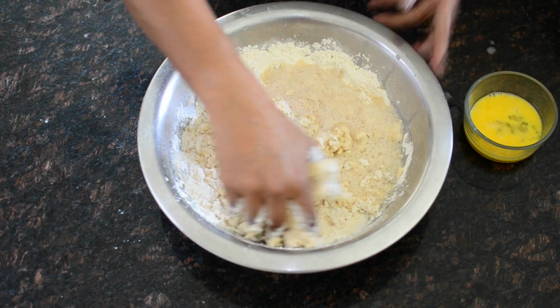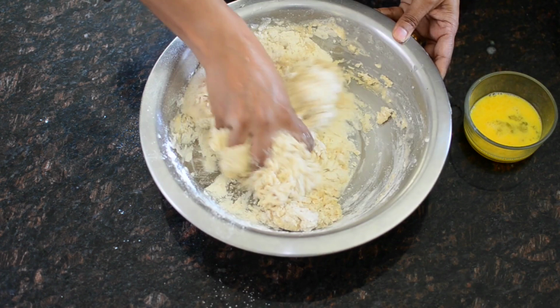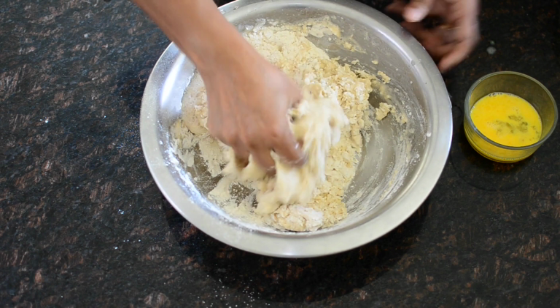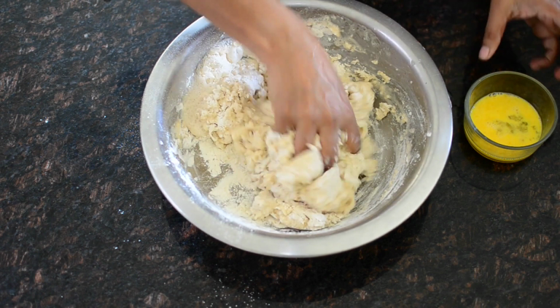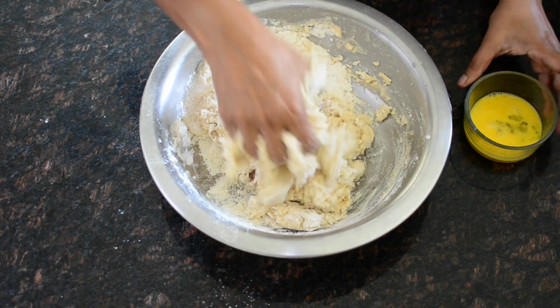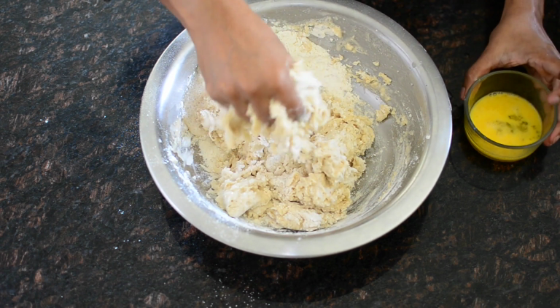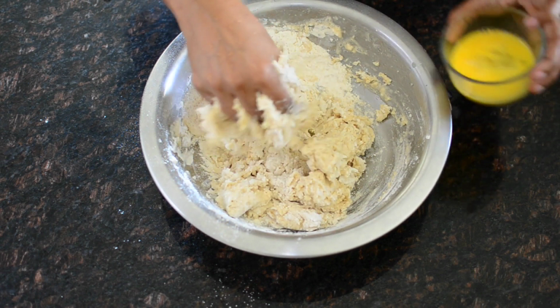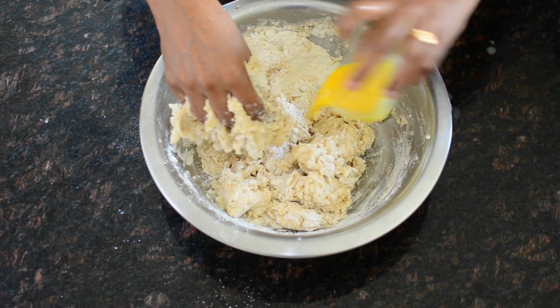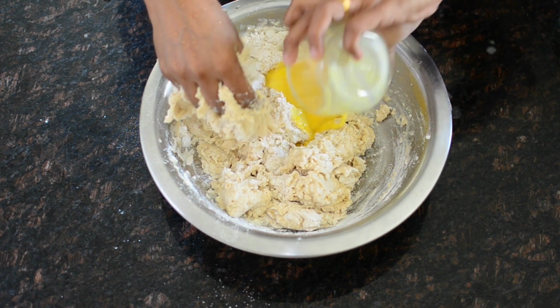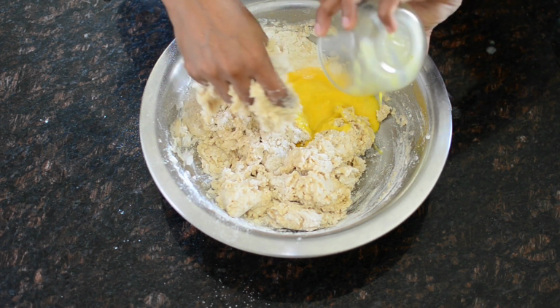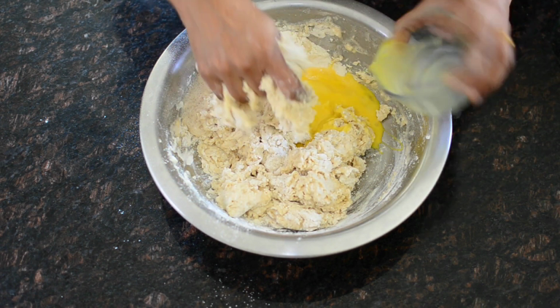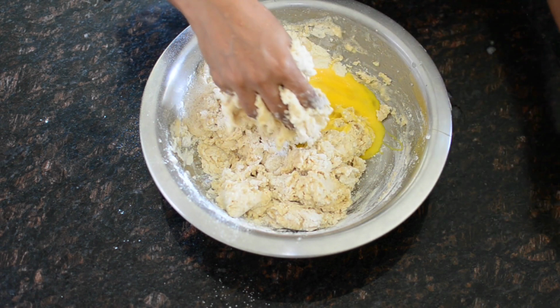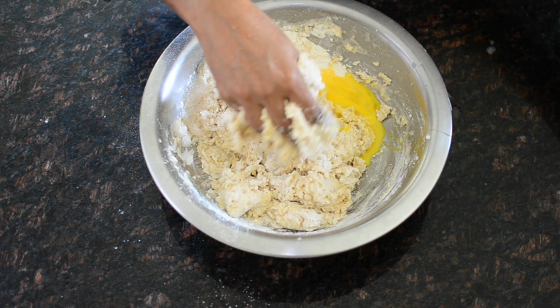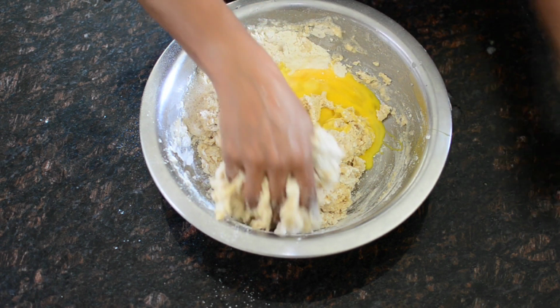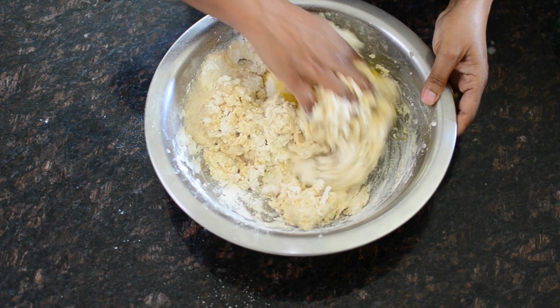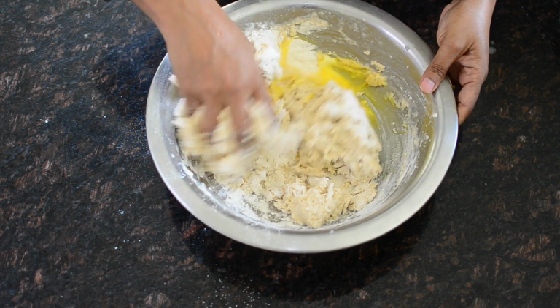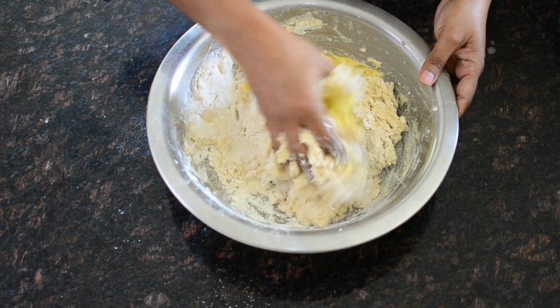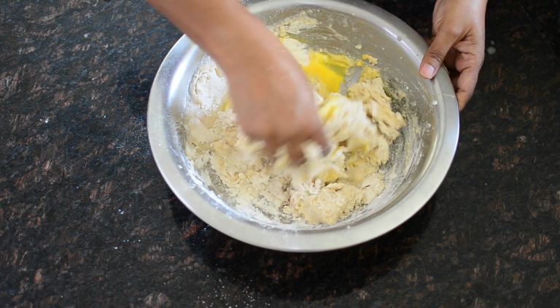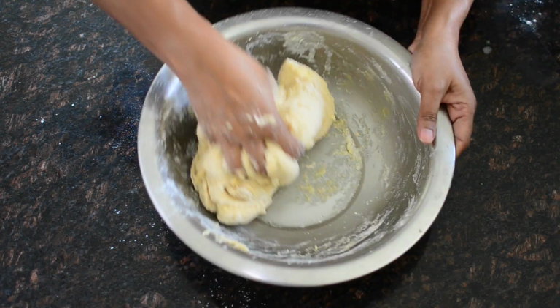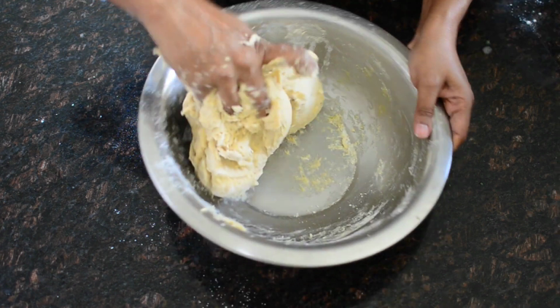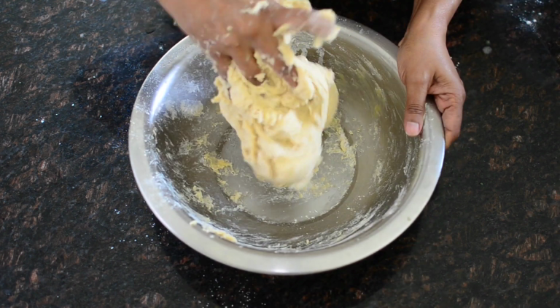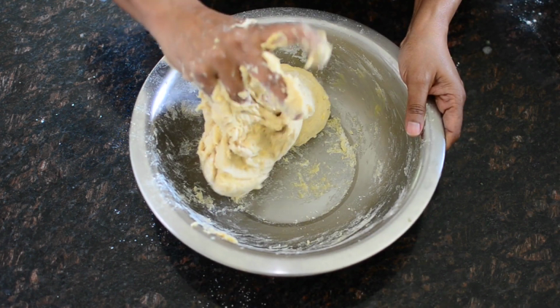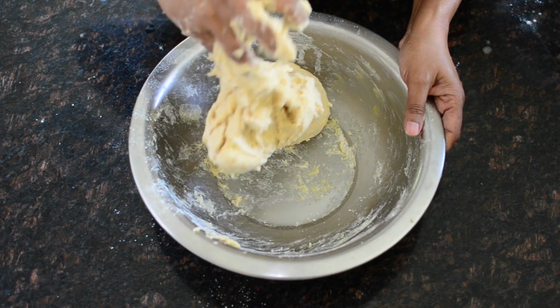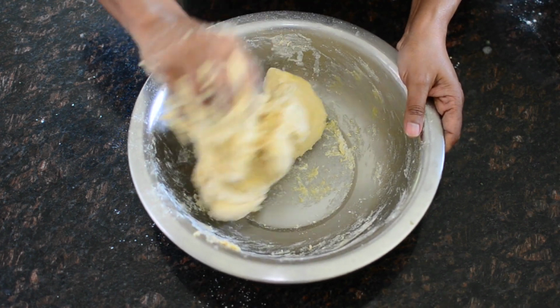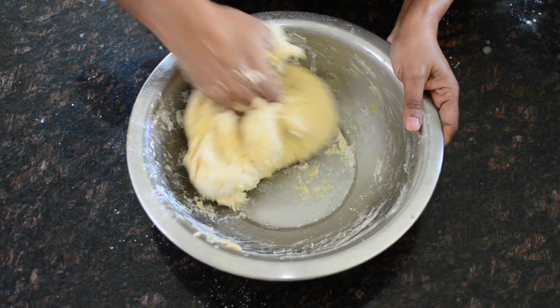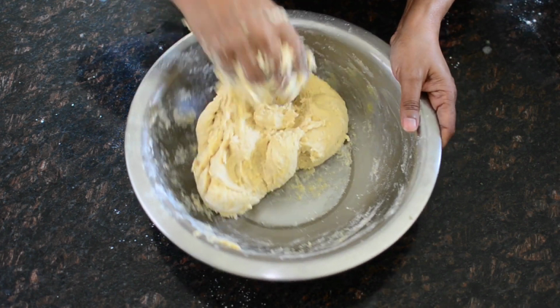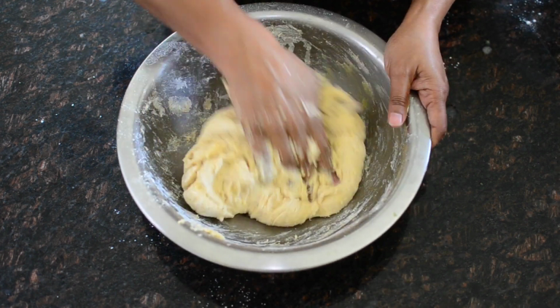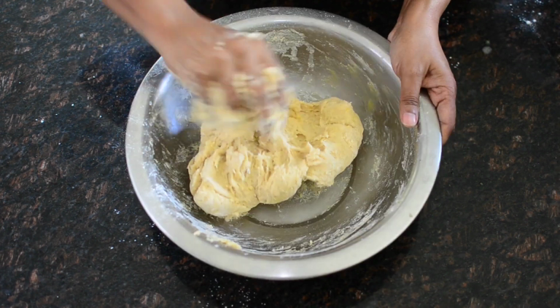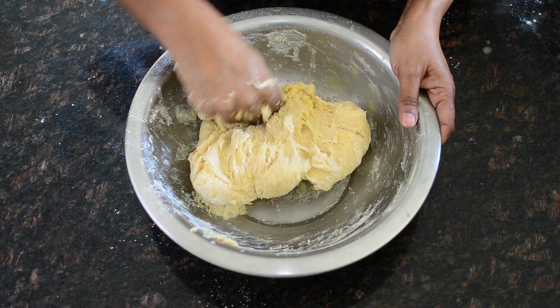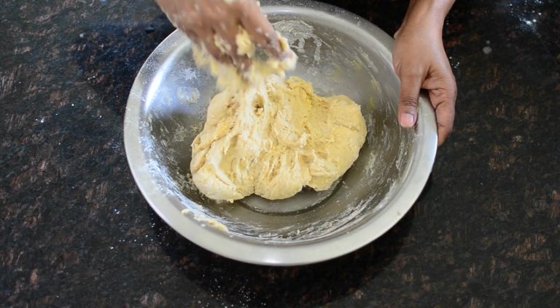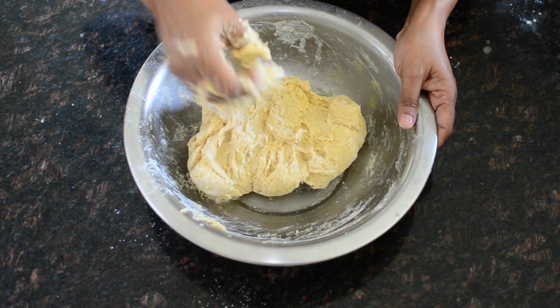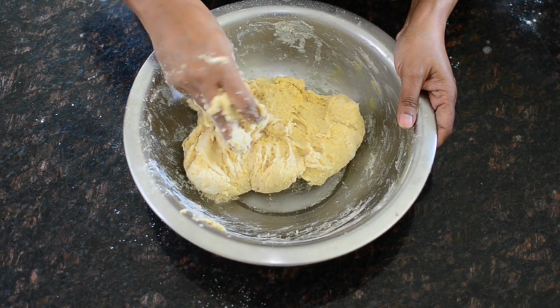We will add the oil to the mixture. If we put the oil in, you can put it in a little bit.